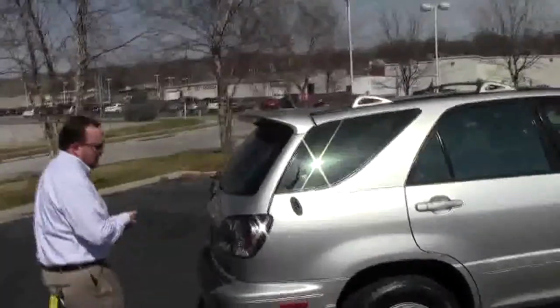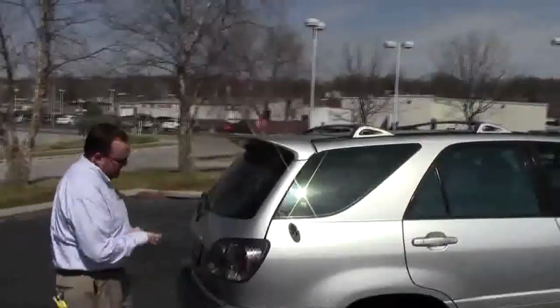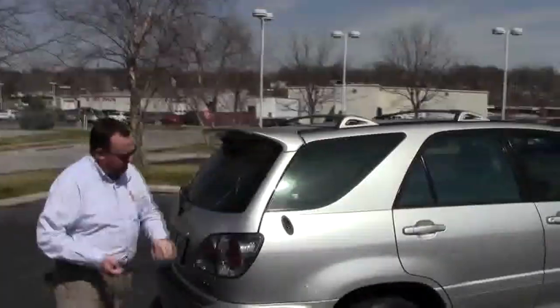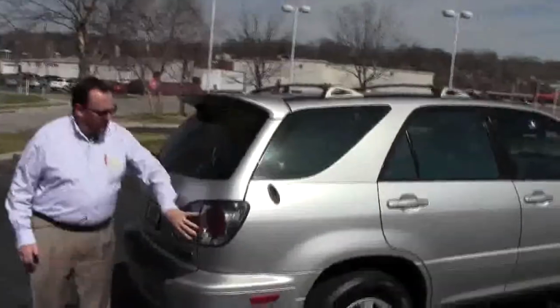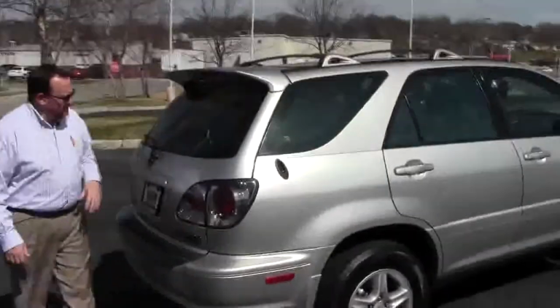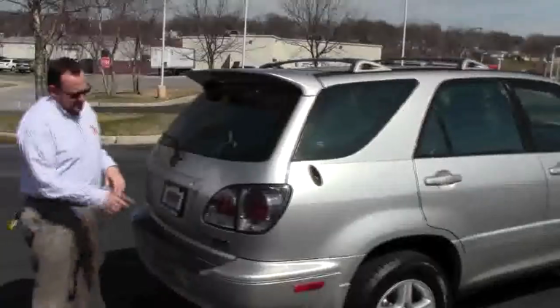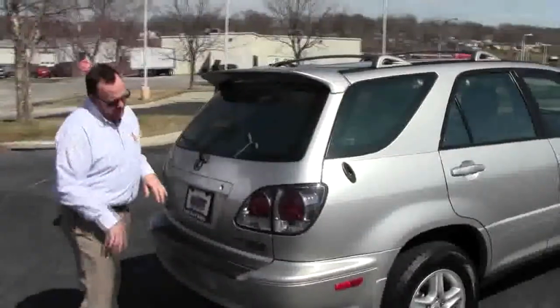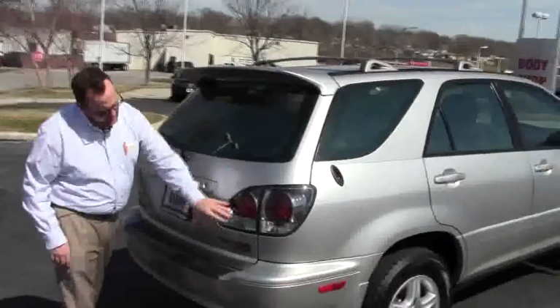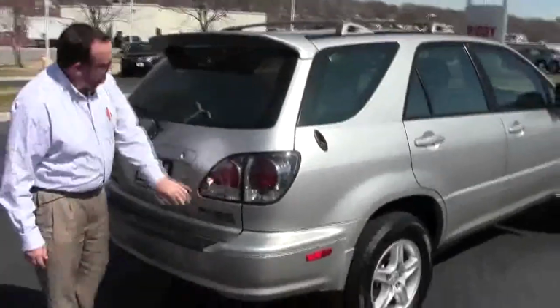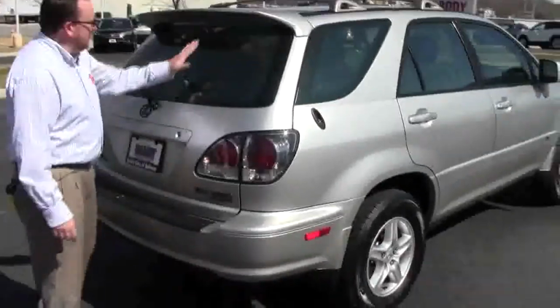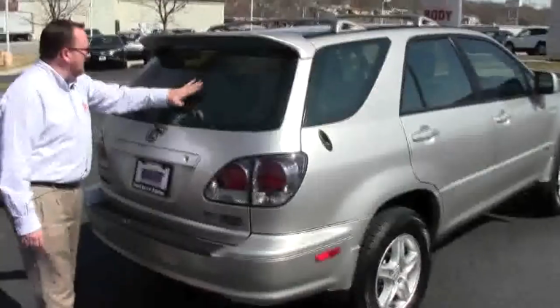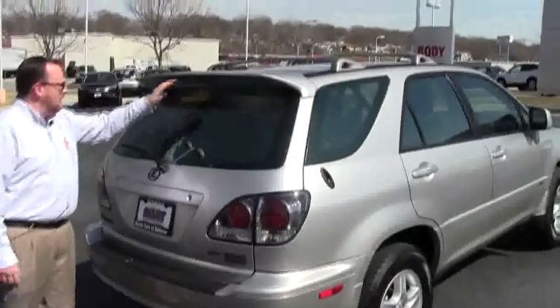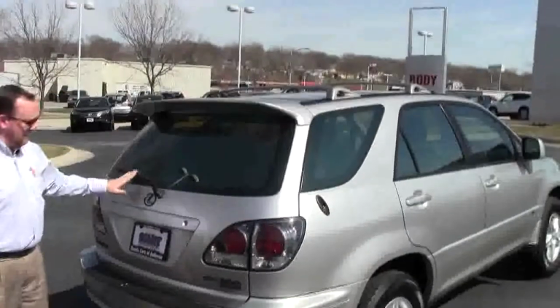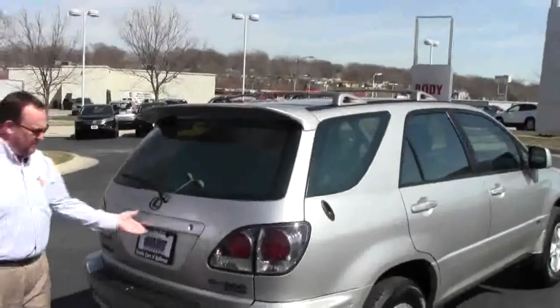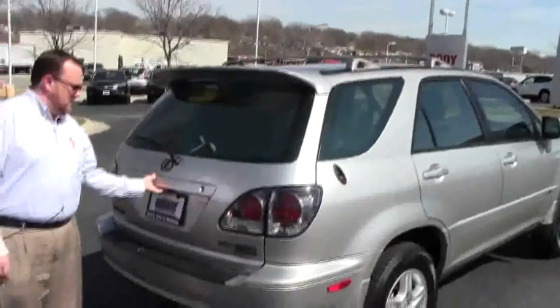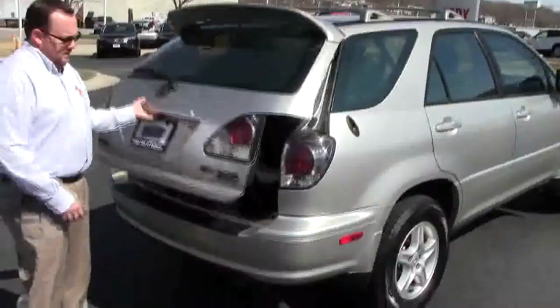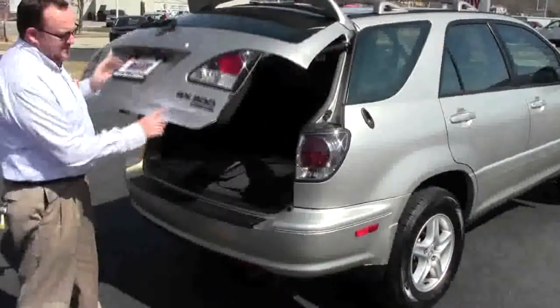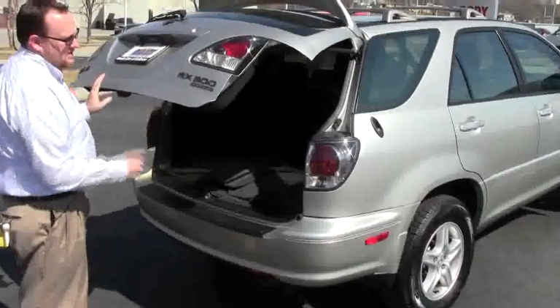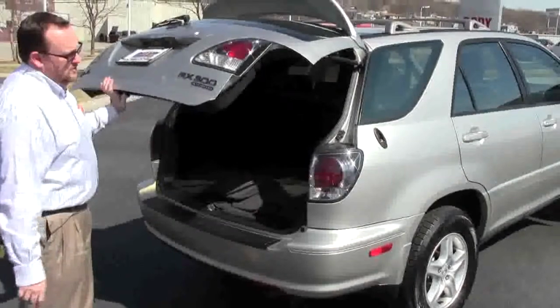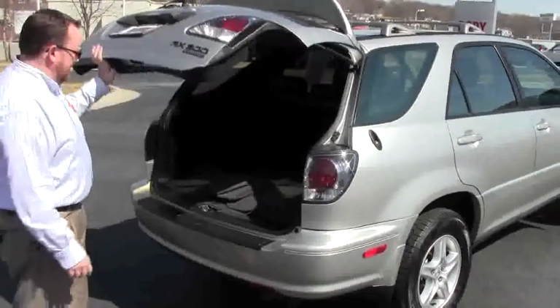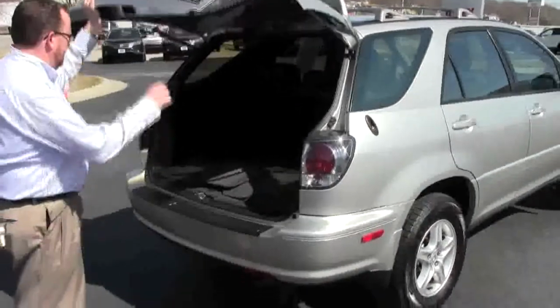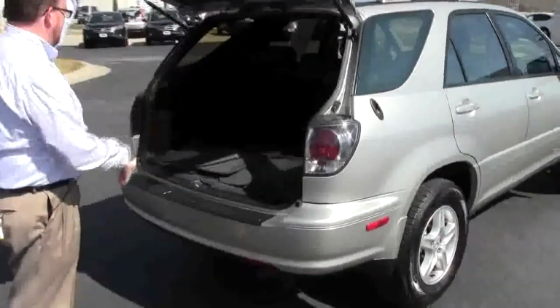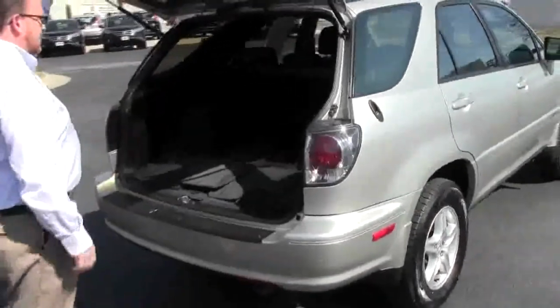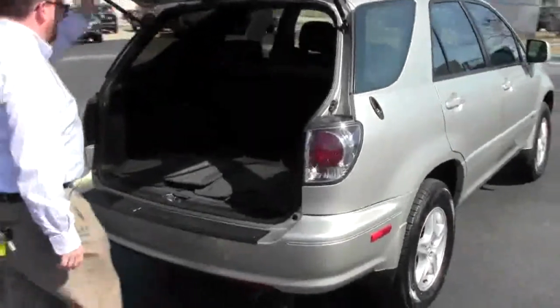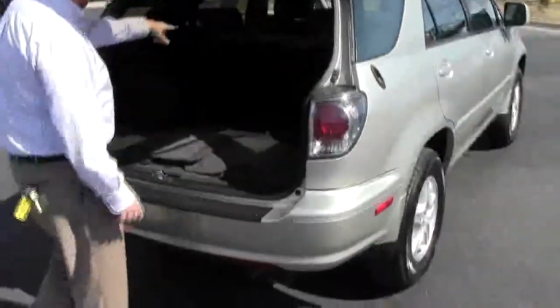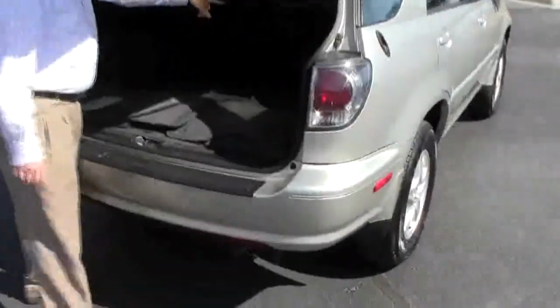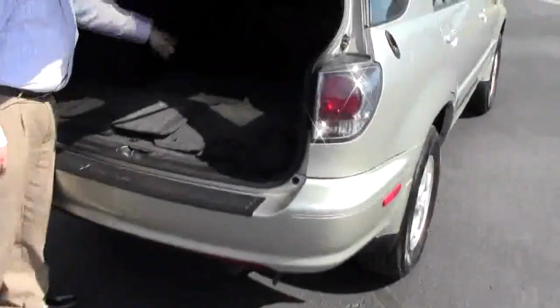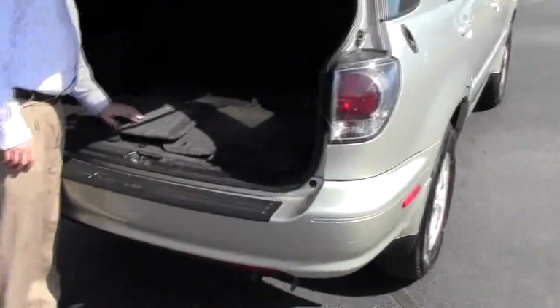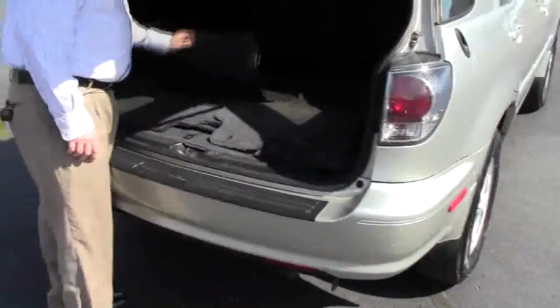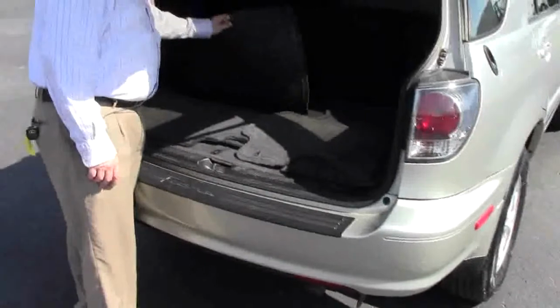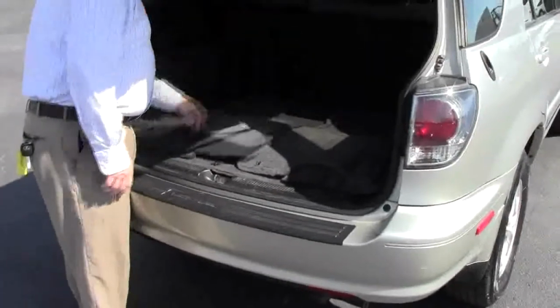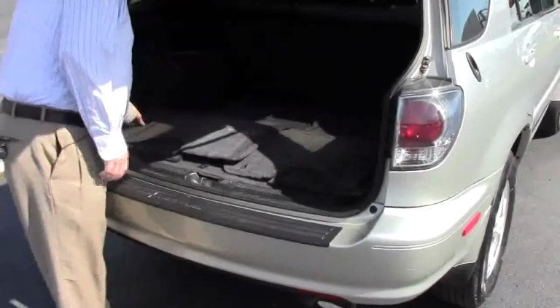Wrap-around tail lights — they're Altezza-type — rear window defrost, center brake light, and rear wiper. It's the silver sport edition. You have your 60/40 fold-down seats, and all the floor mats are here.